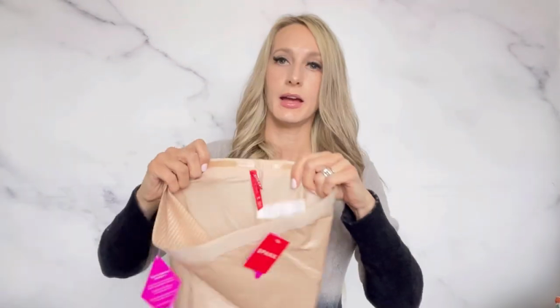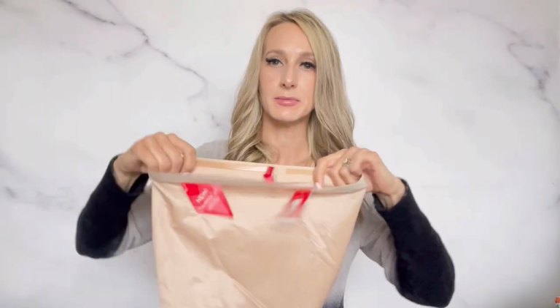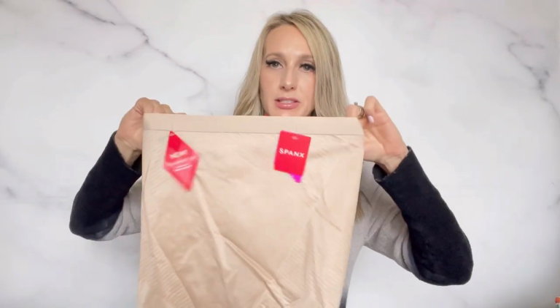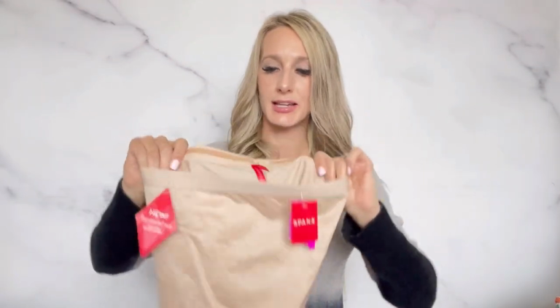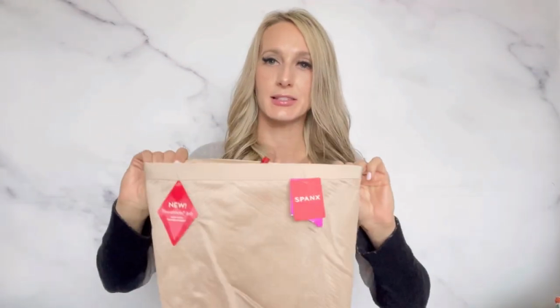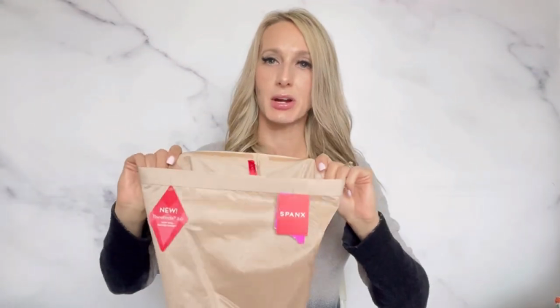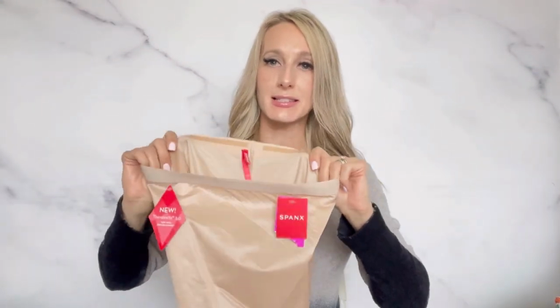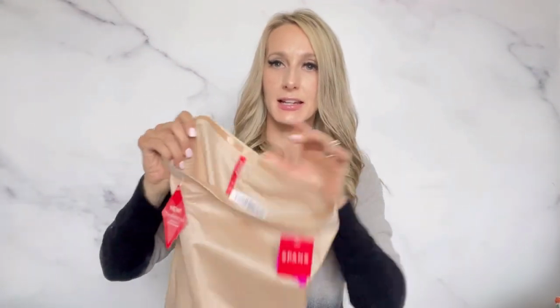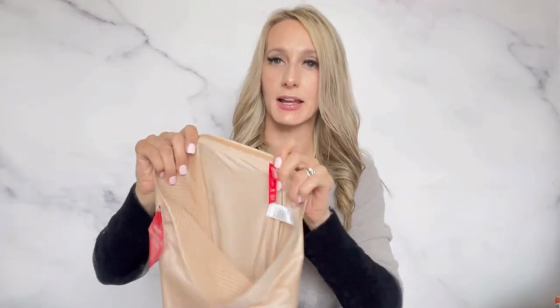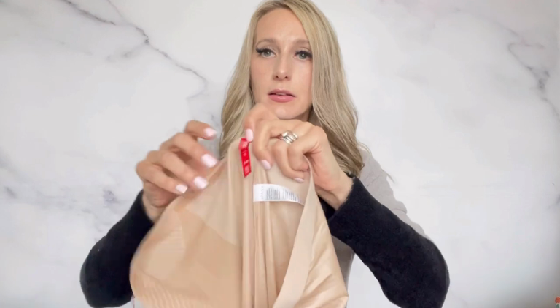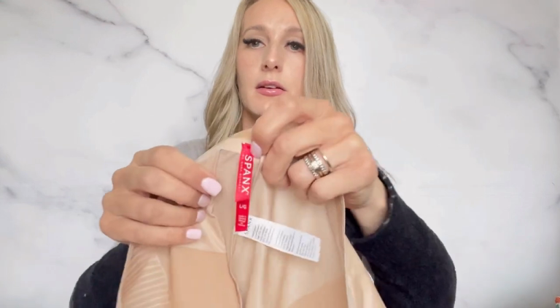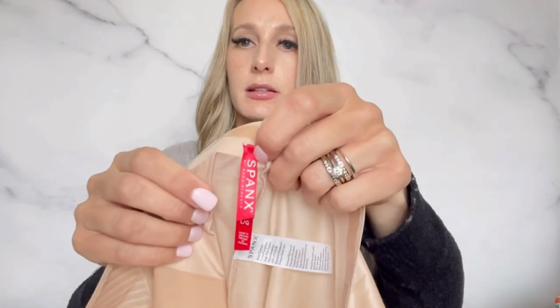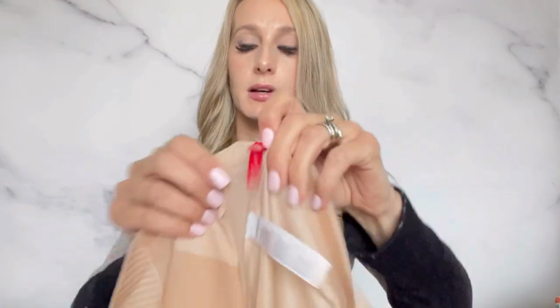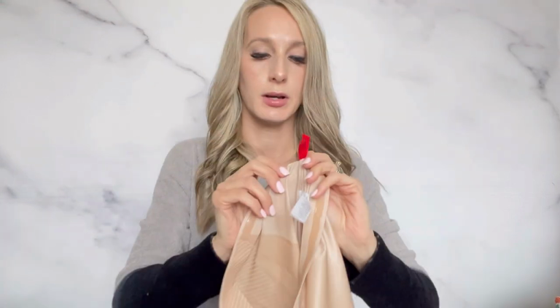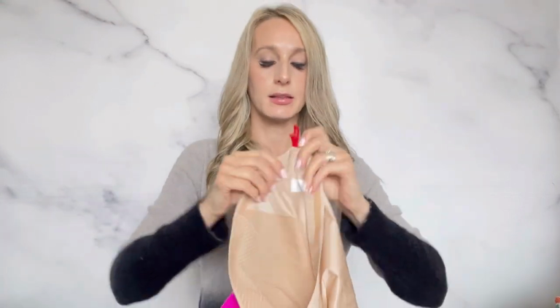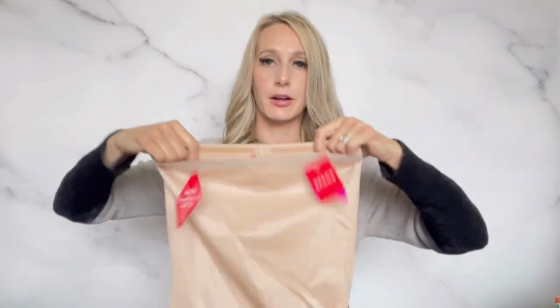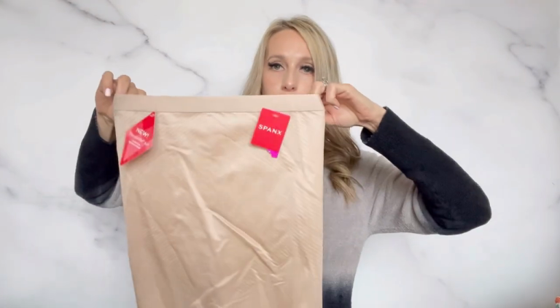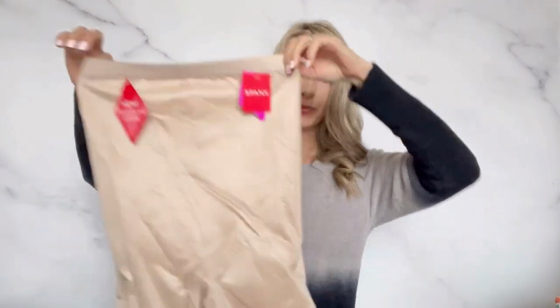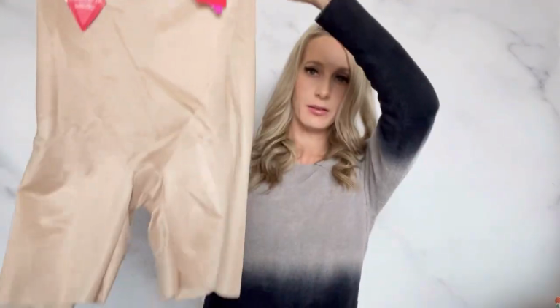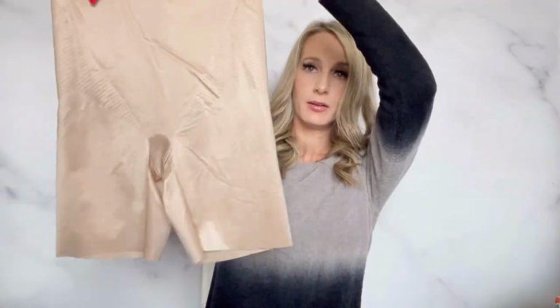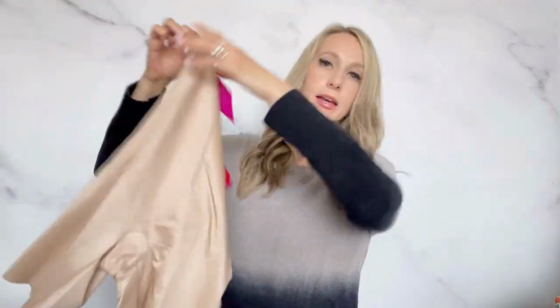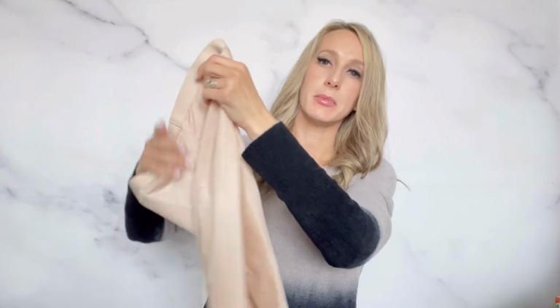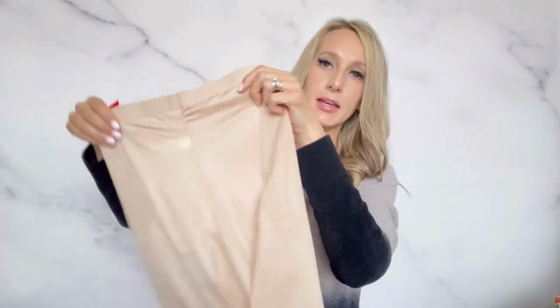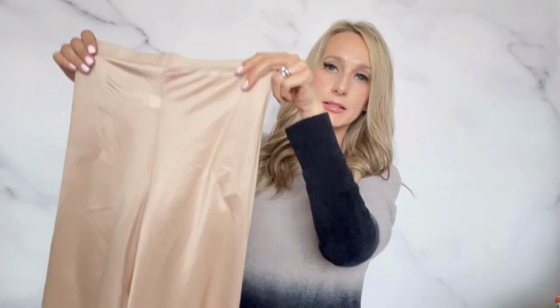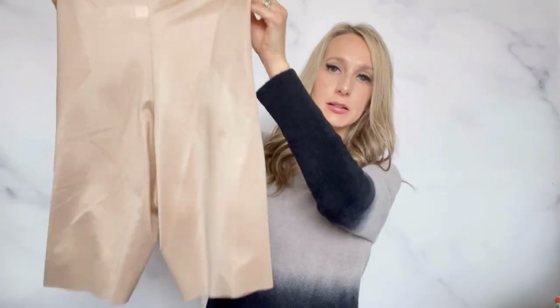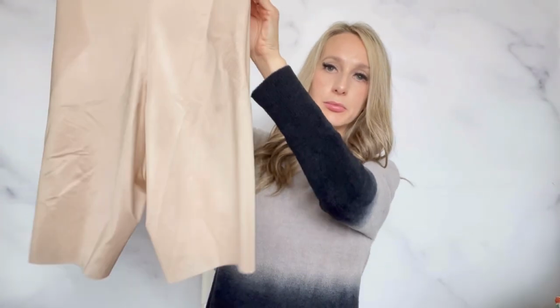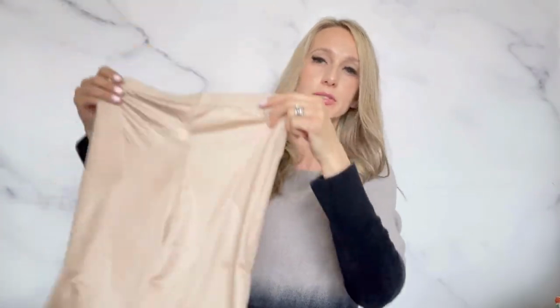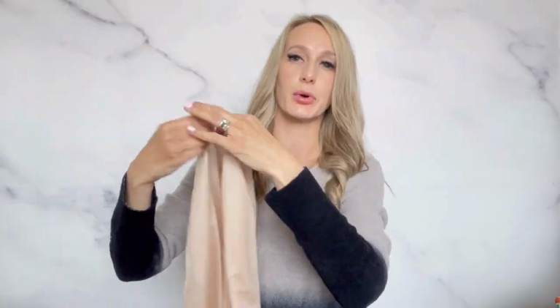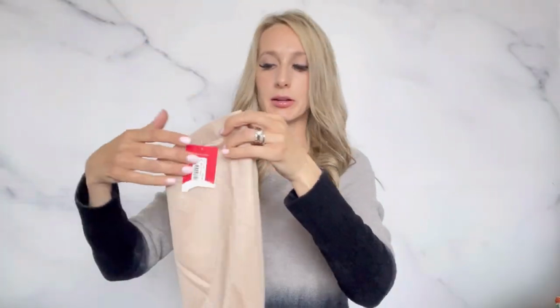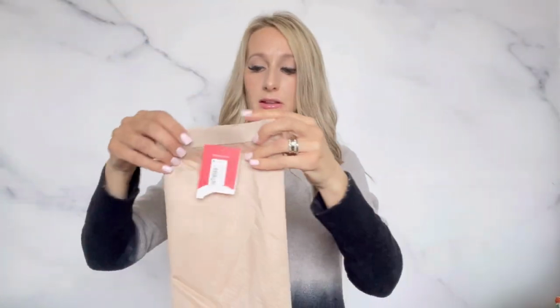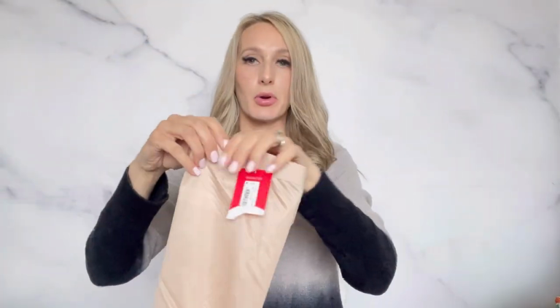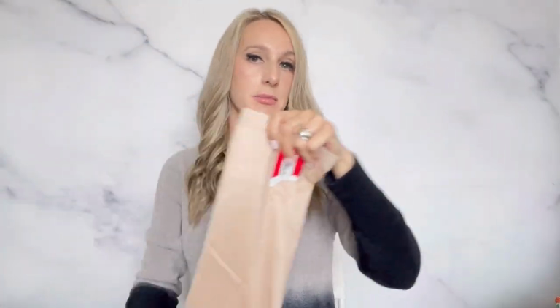And then this pair was new with tags, marked at $6.99. It's a large and maybe I can get close to $40 or a little bit more for this pair.